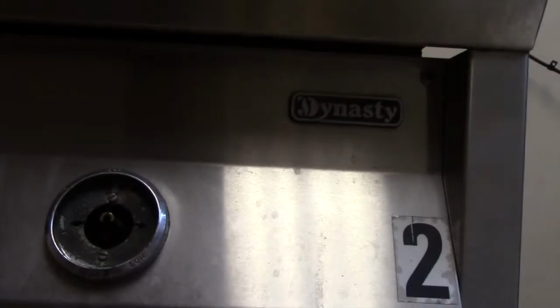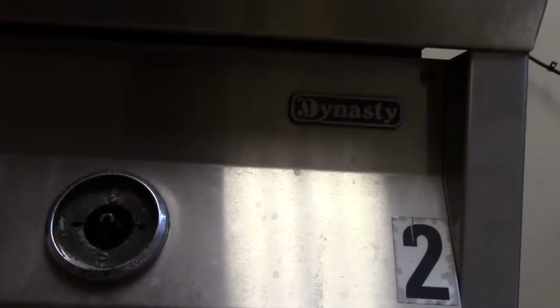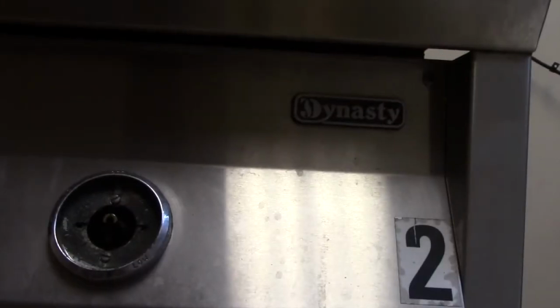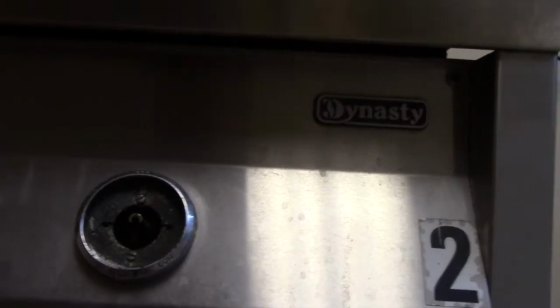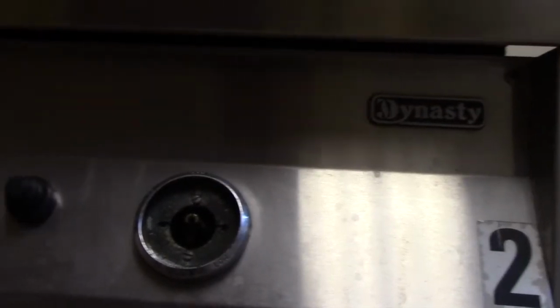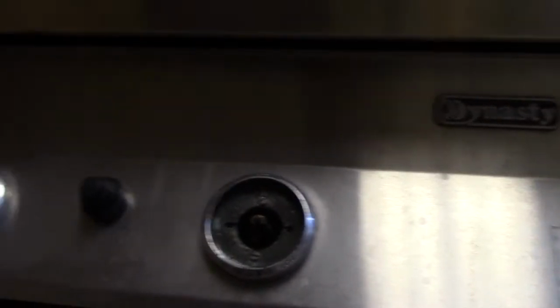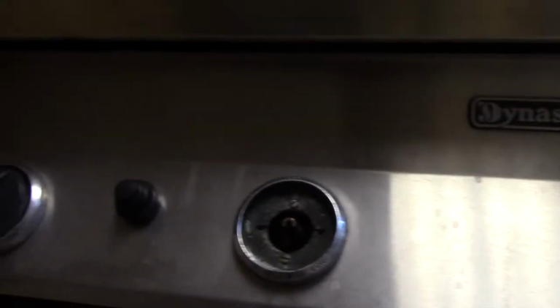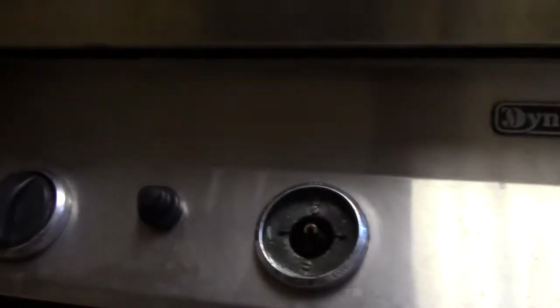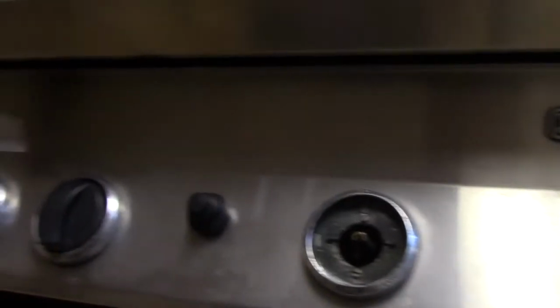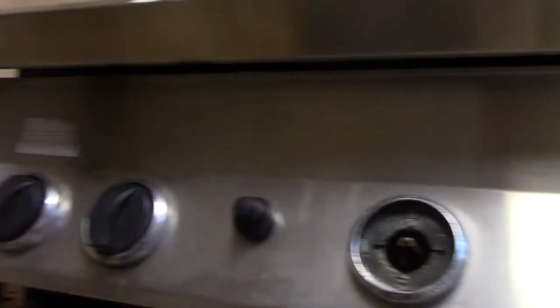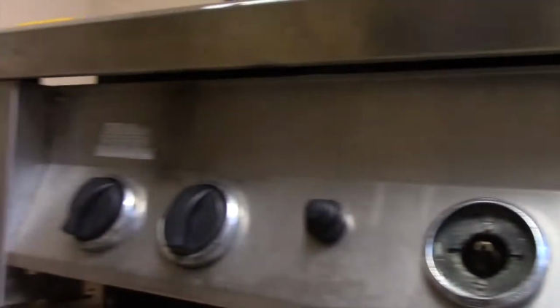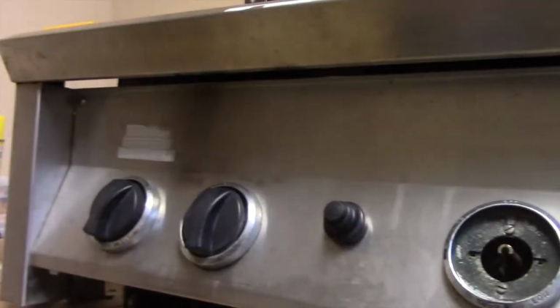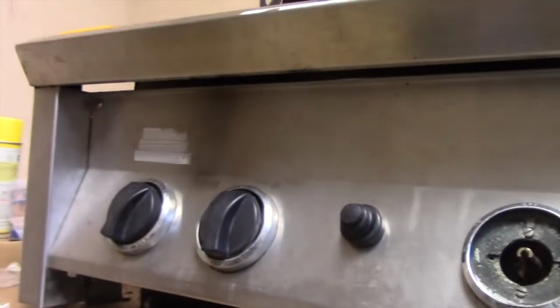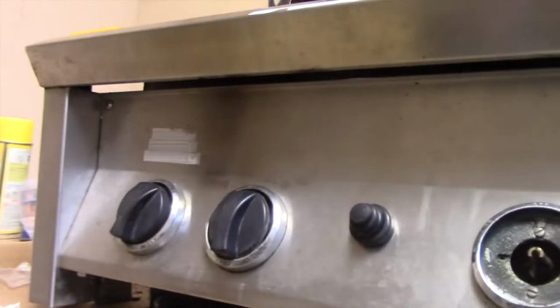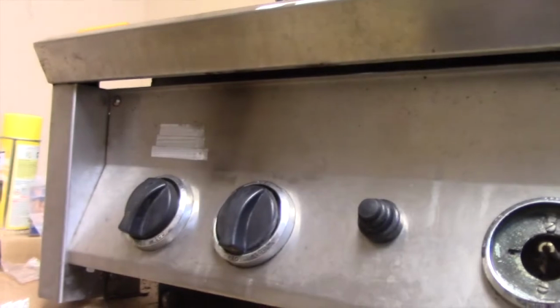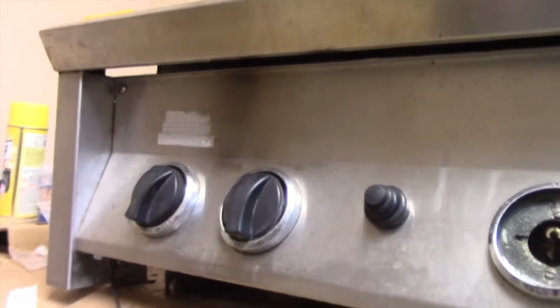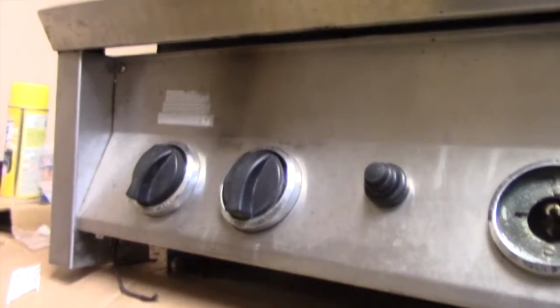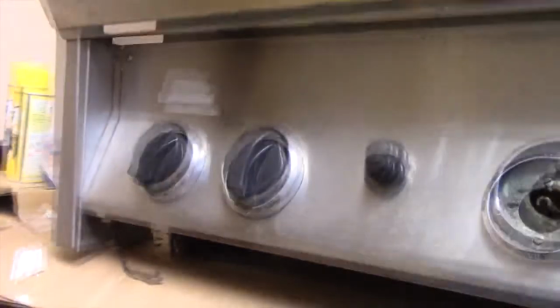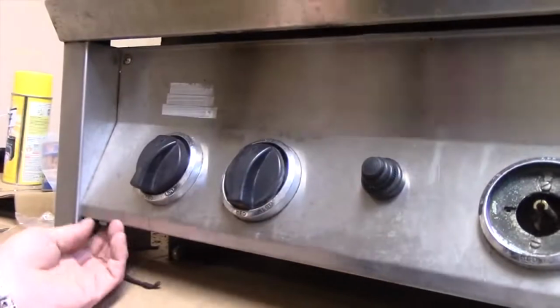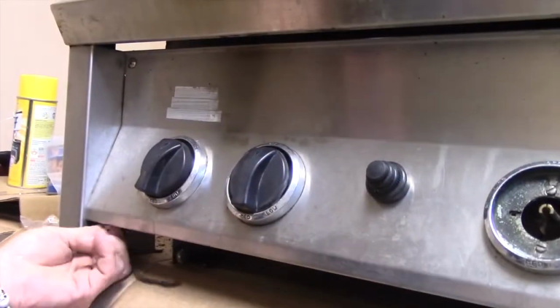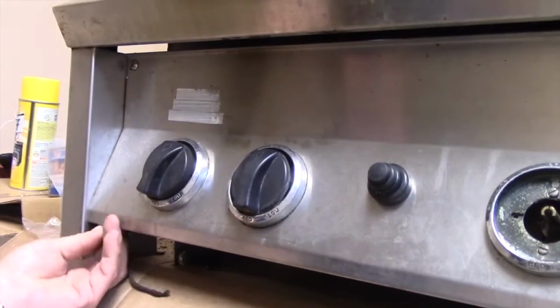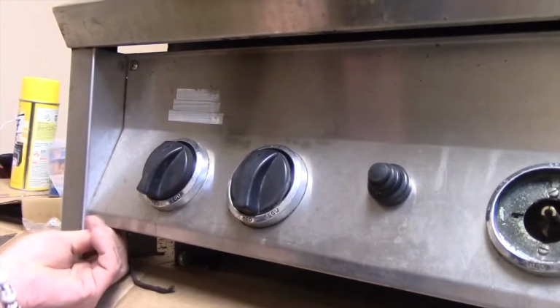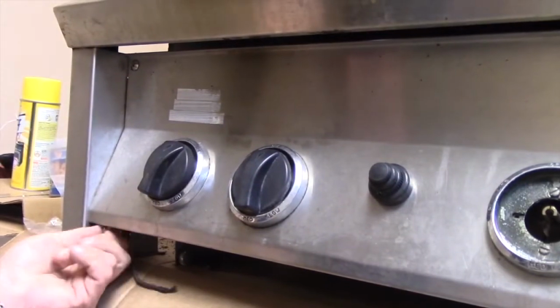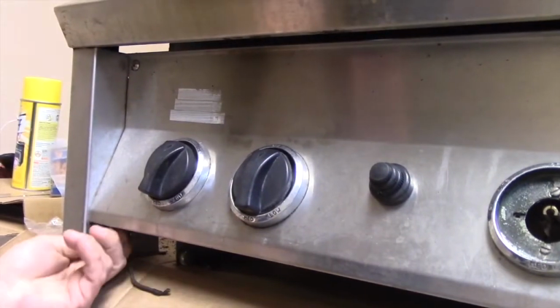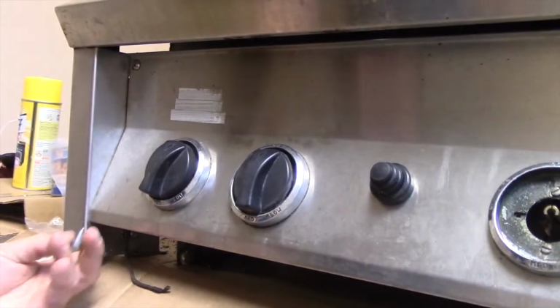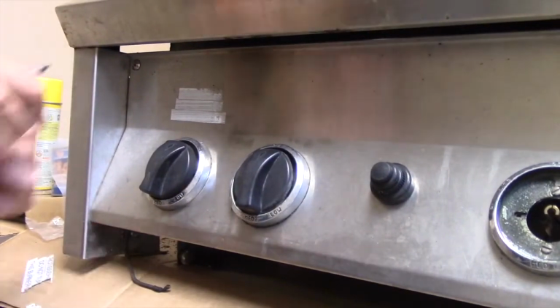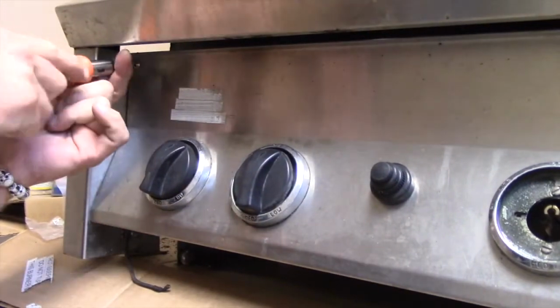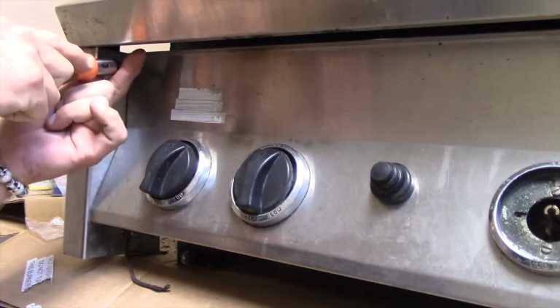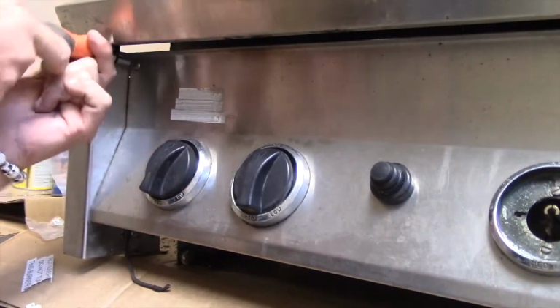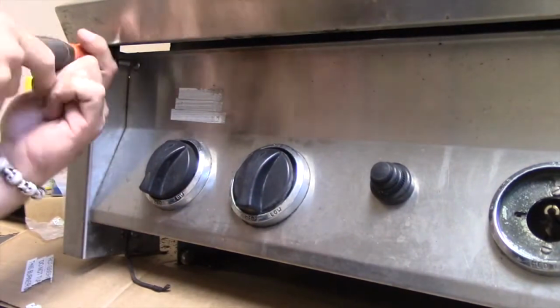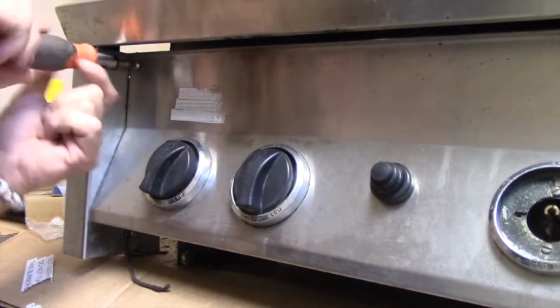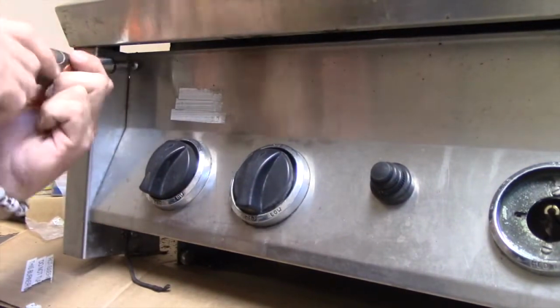A Dynasty control panel has bolts below and atop corners. To remove the manifold, we'll unscrew the manifold brackets on each side.